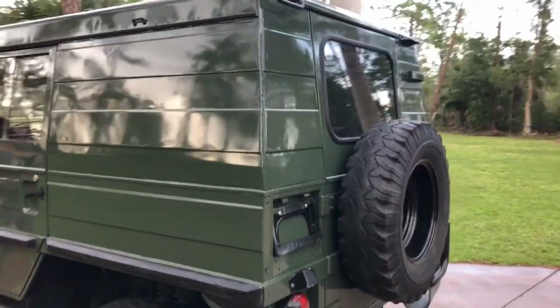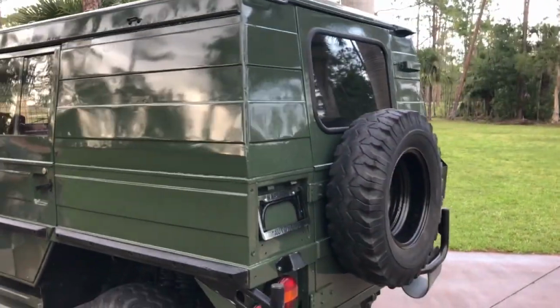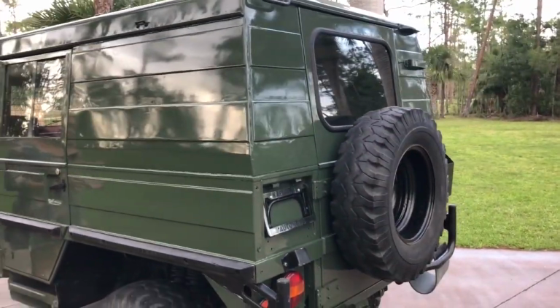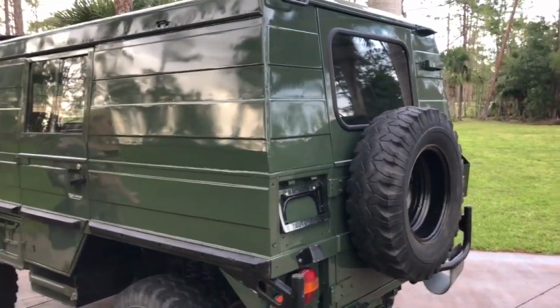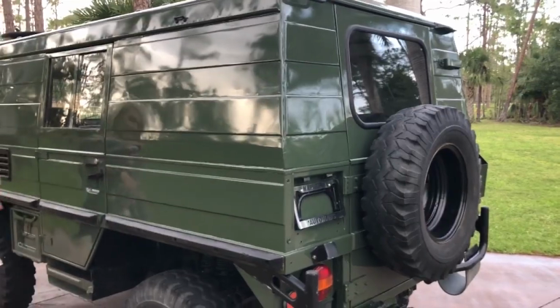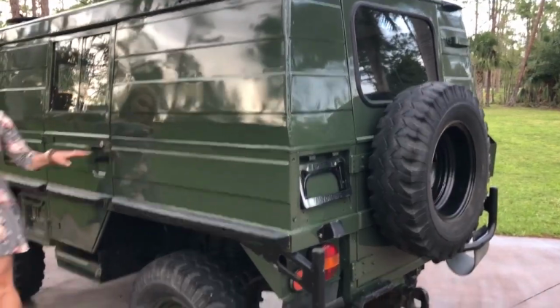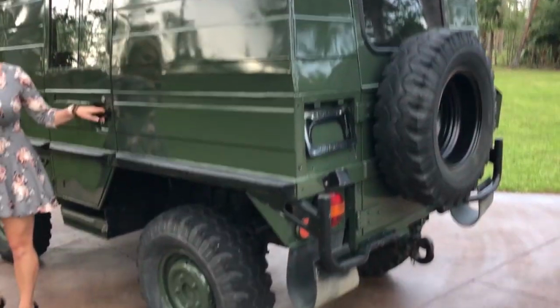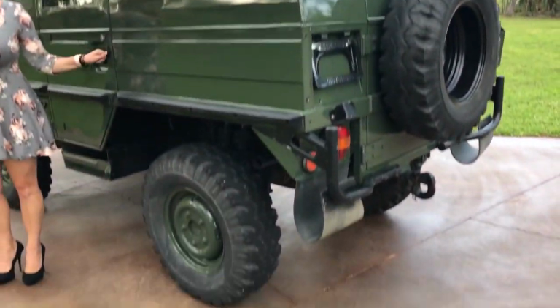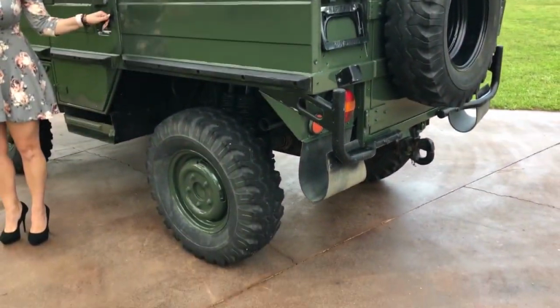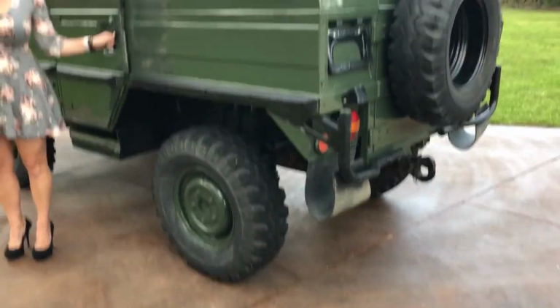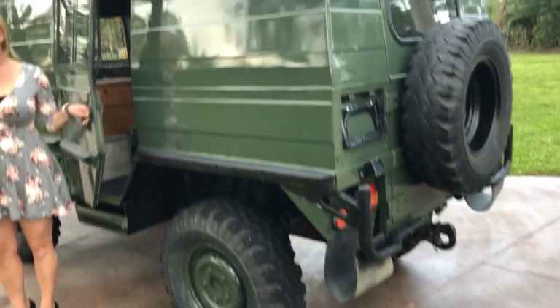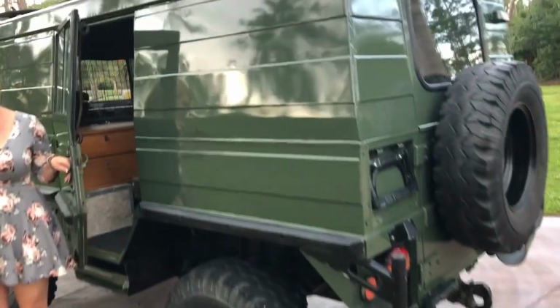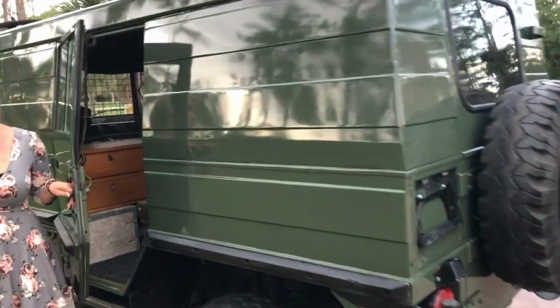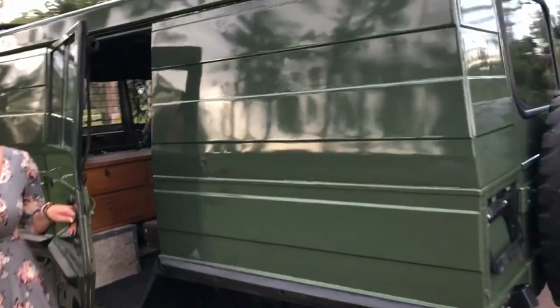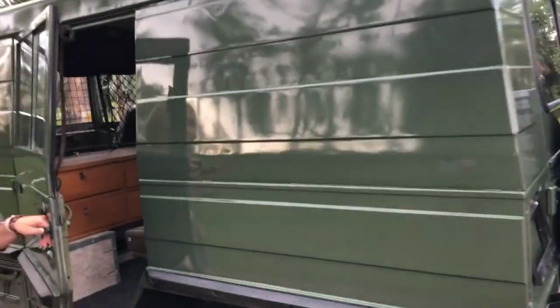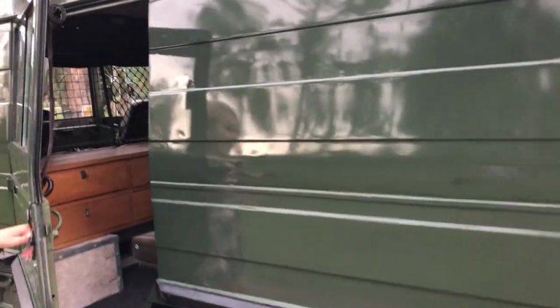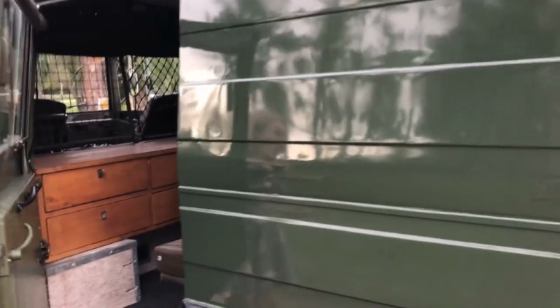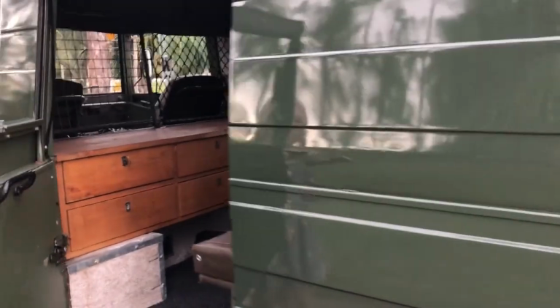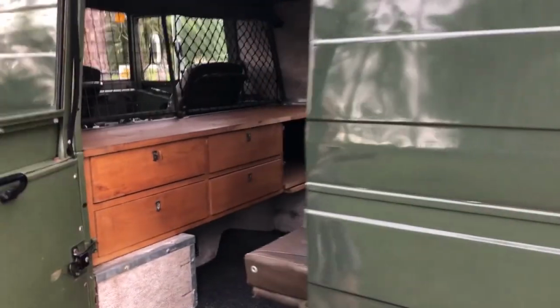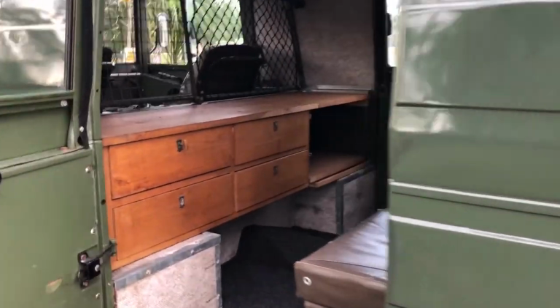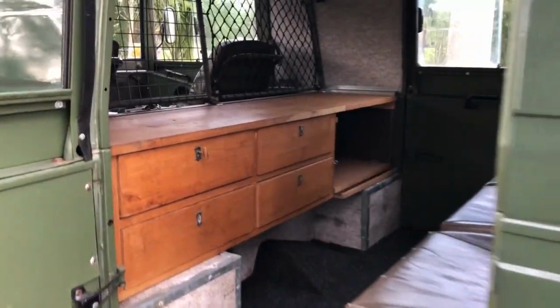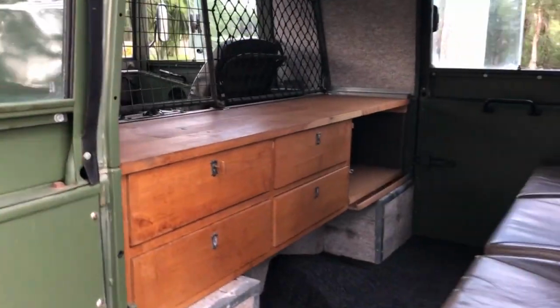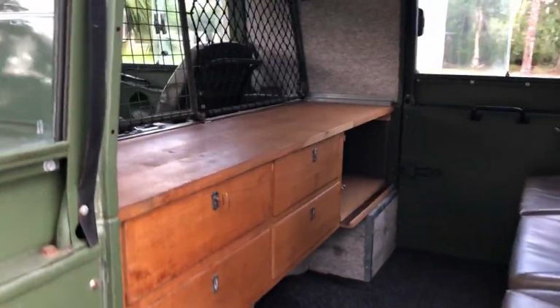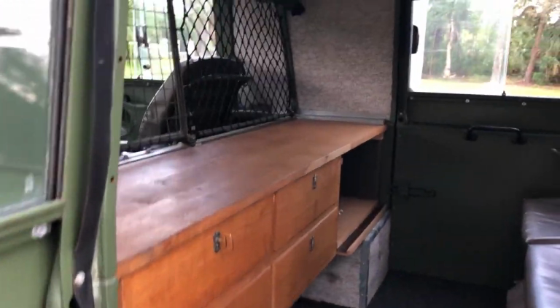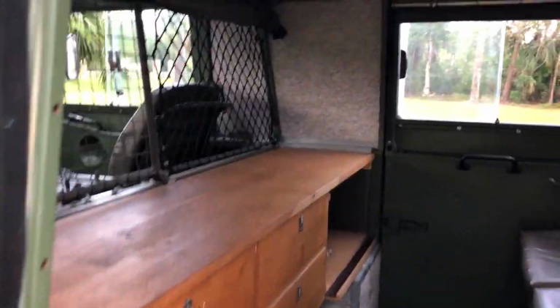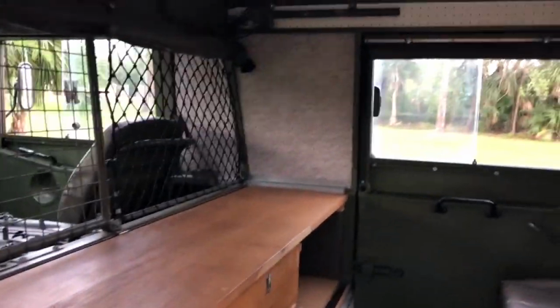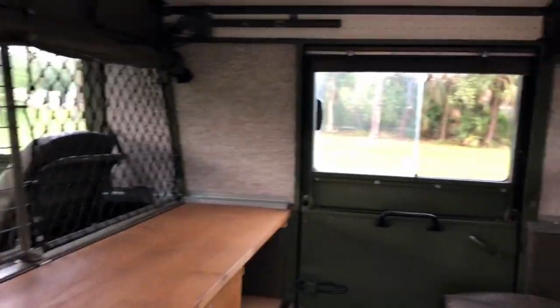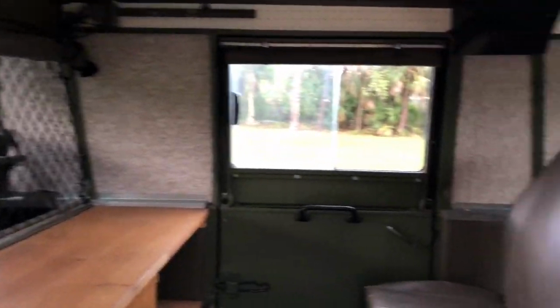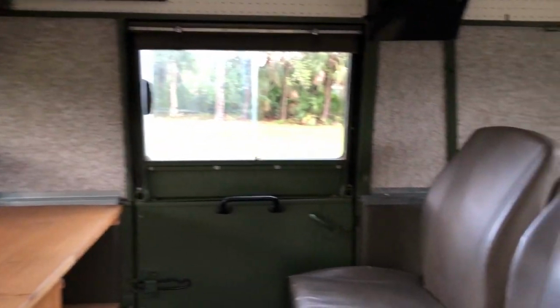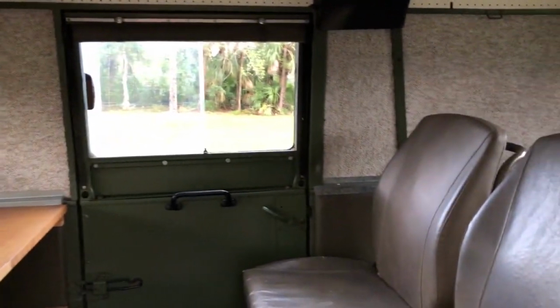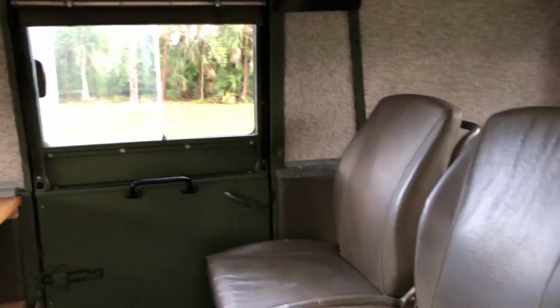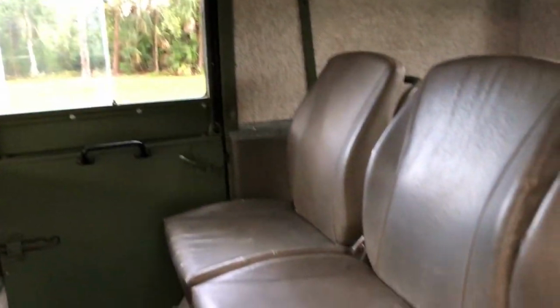This is the last one that we have, and especially with the exchange rate right now, if you've been looking for it you need to jump on immediately because I don't foresee it lasting long. This, in fact, was the commander vehicle.